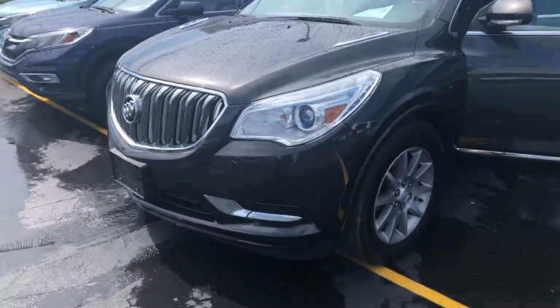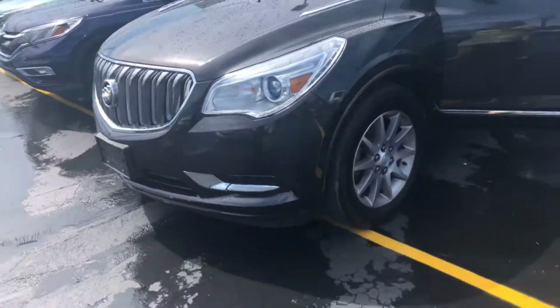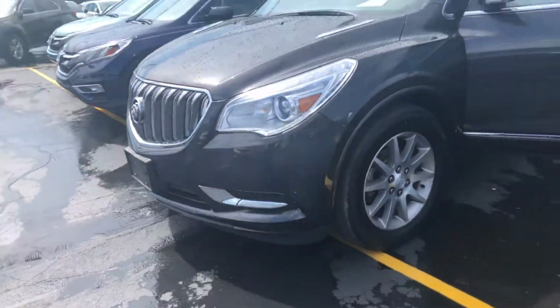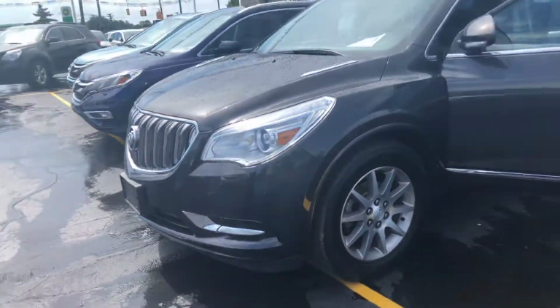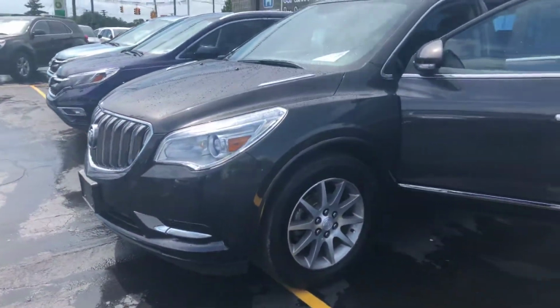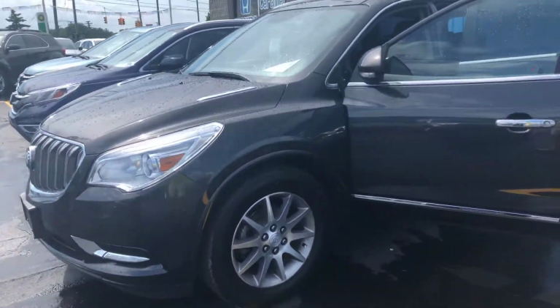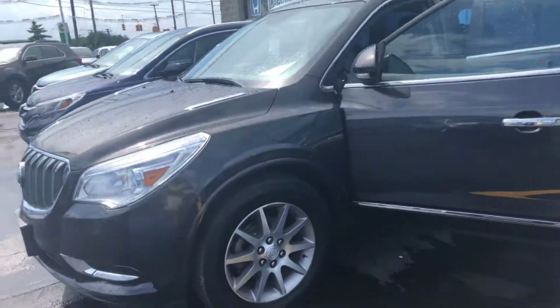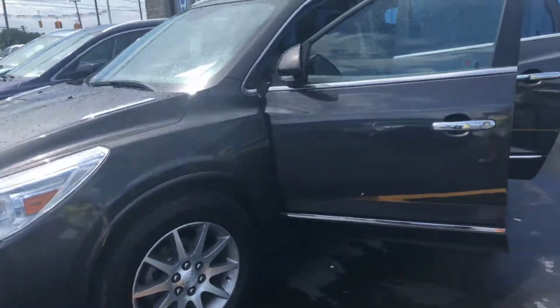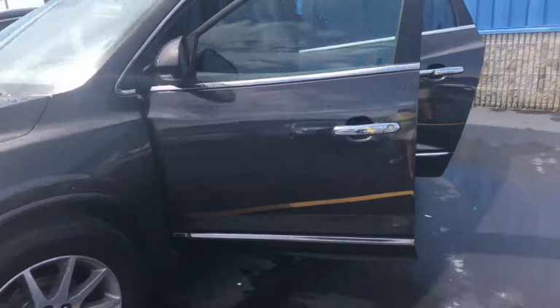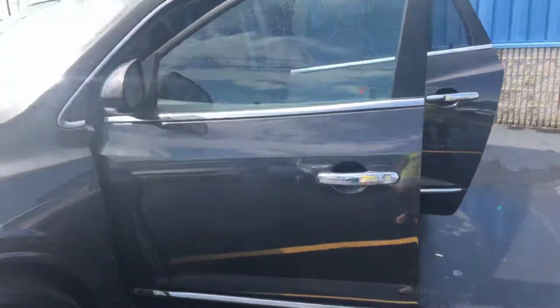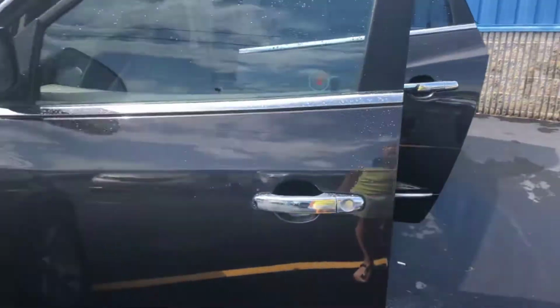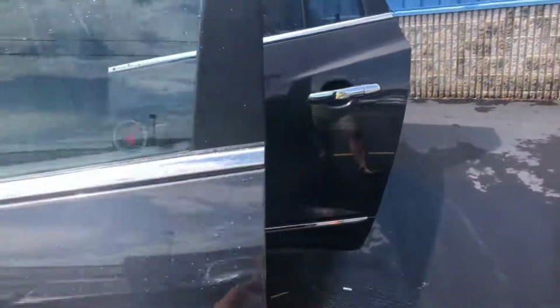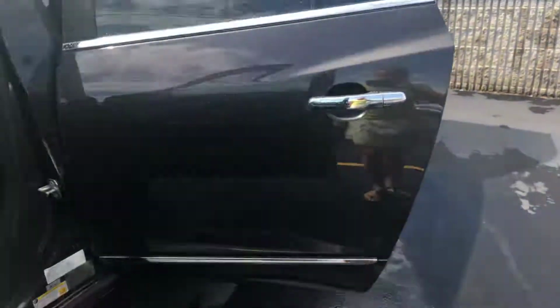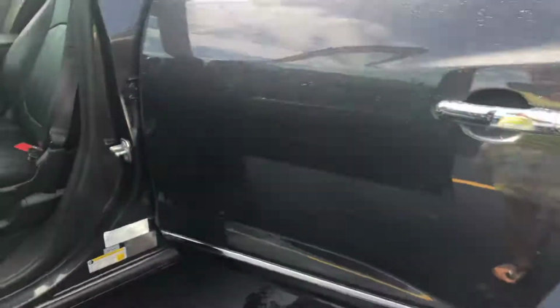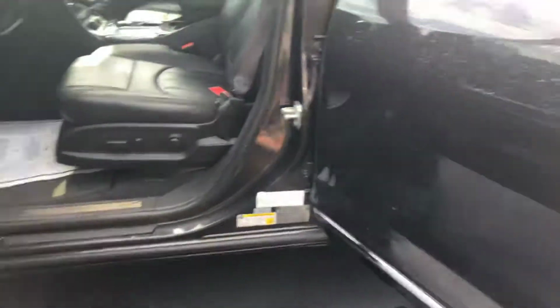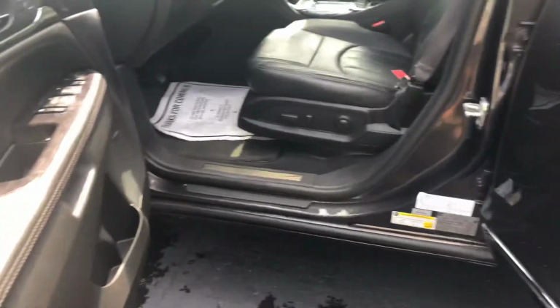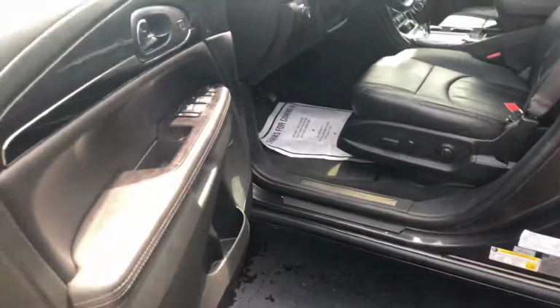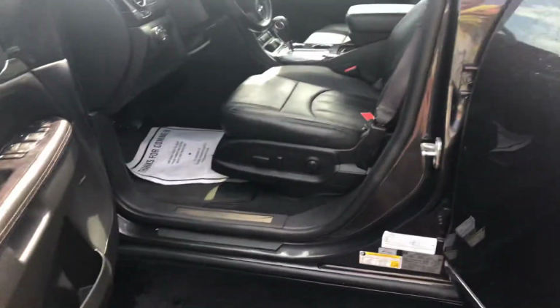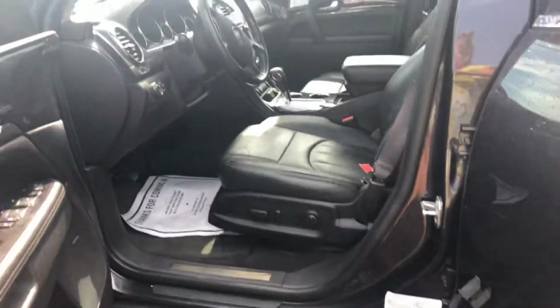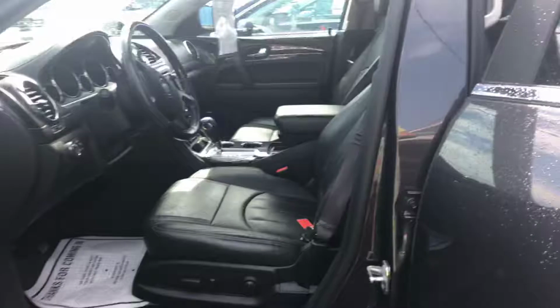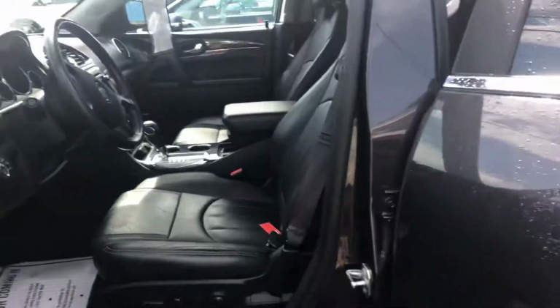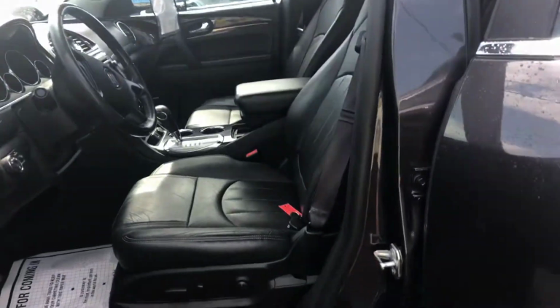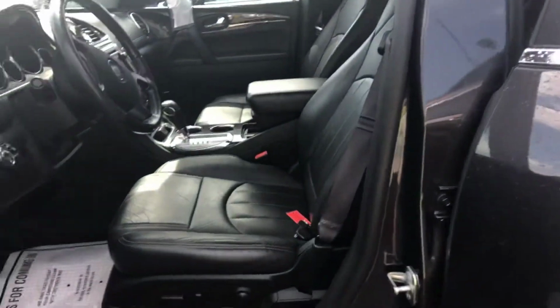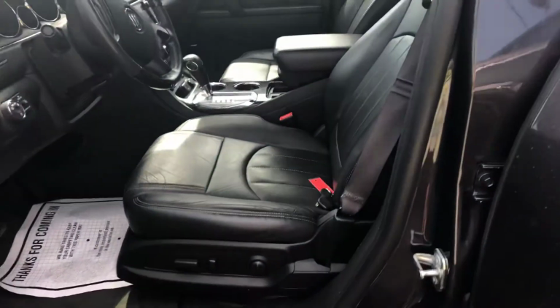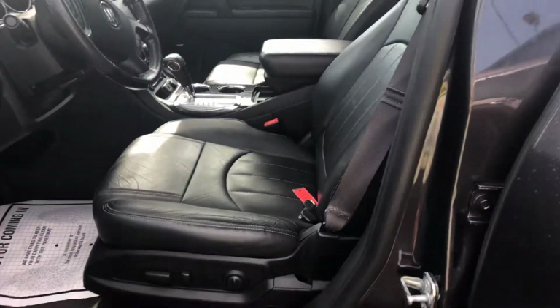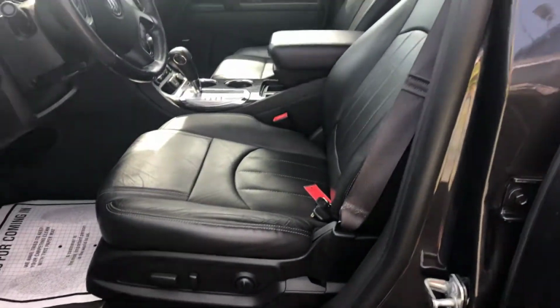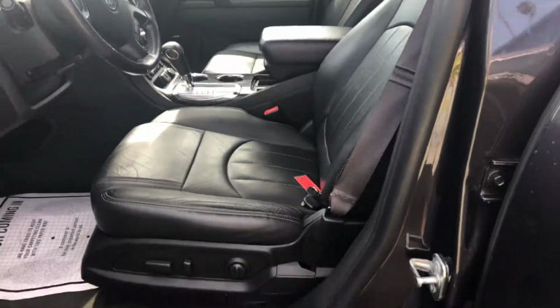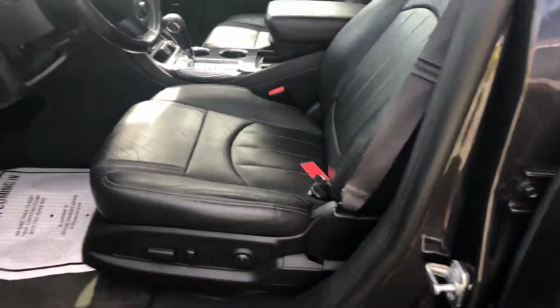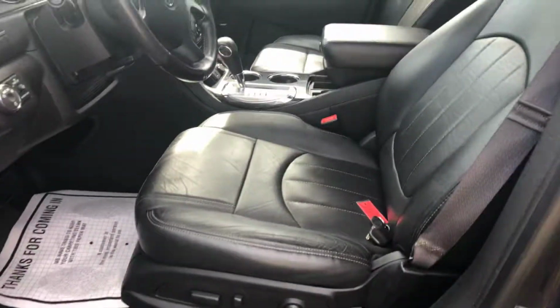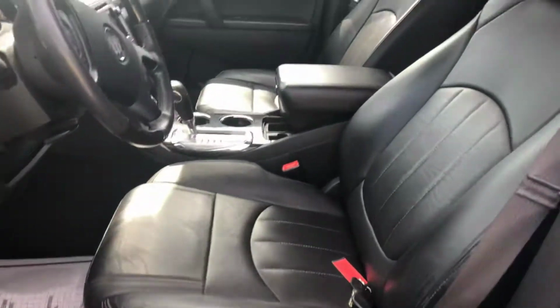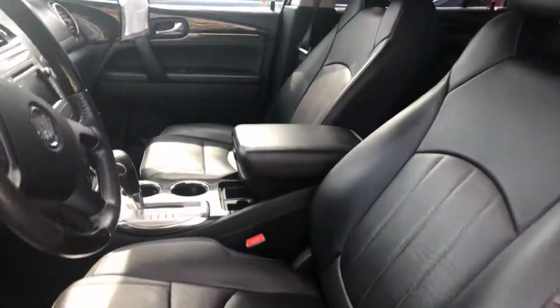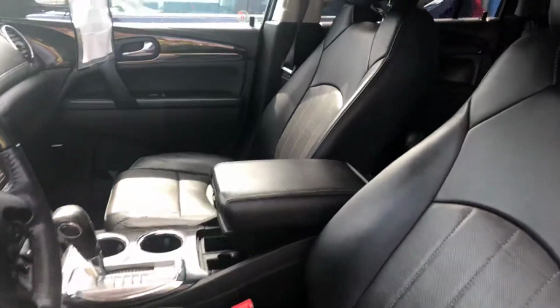It has 35,000 miles and a 3.6 V6. Excellent shape. It's kind of a dark brown with dark brown leather interior.